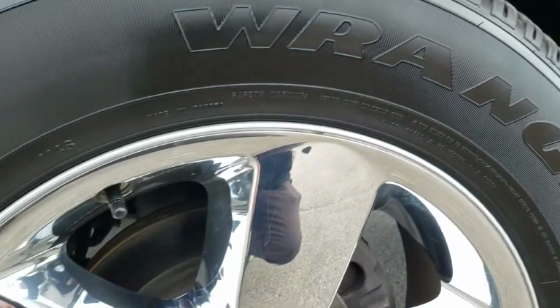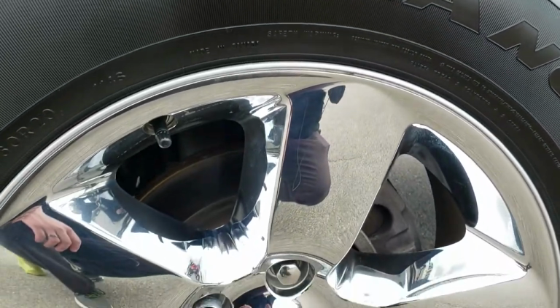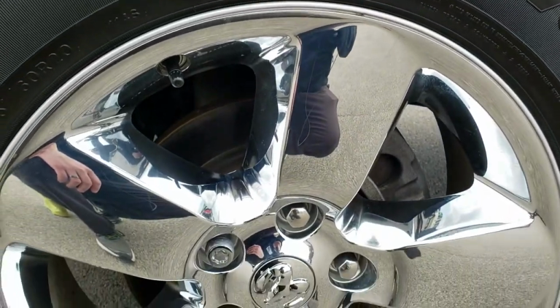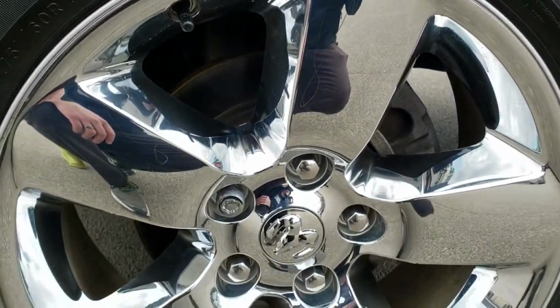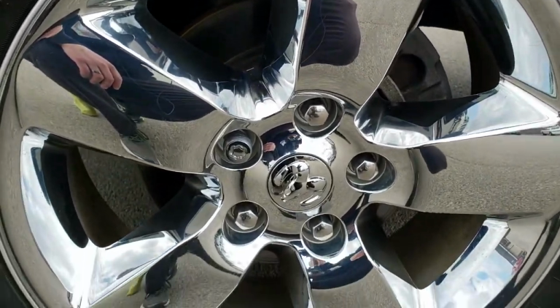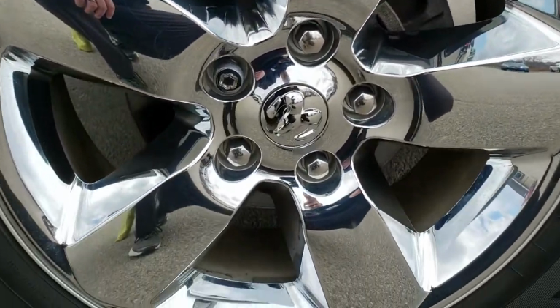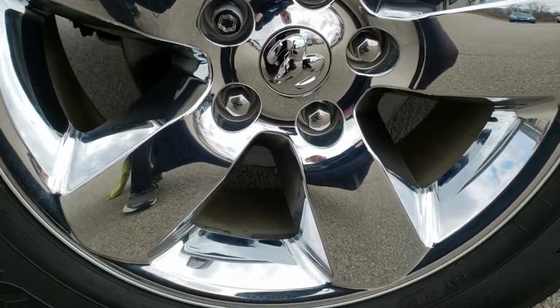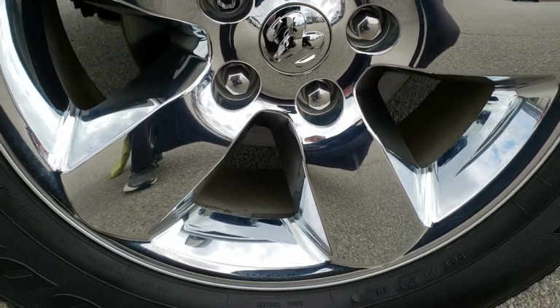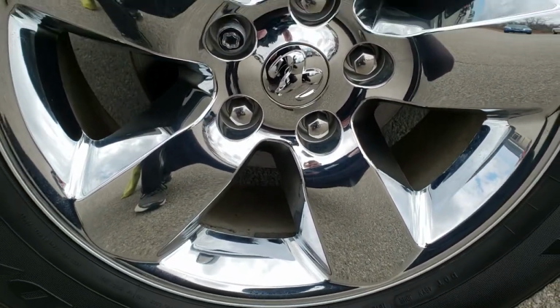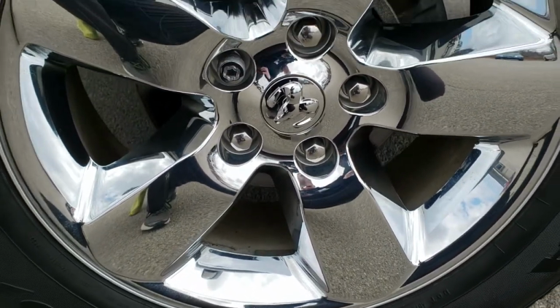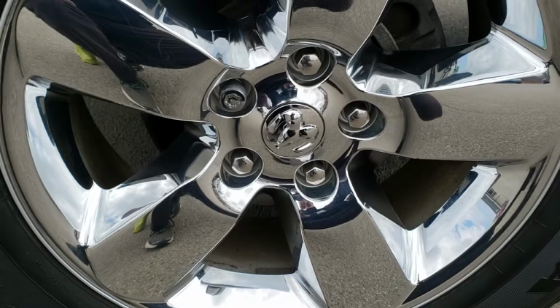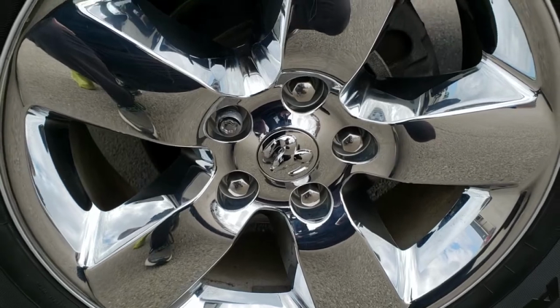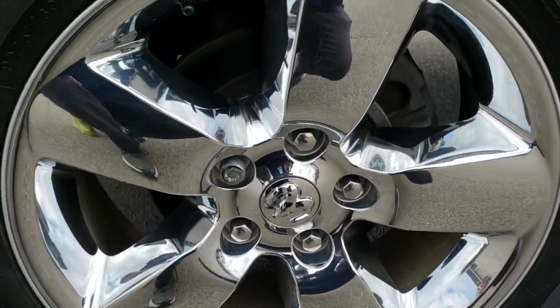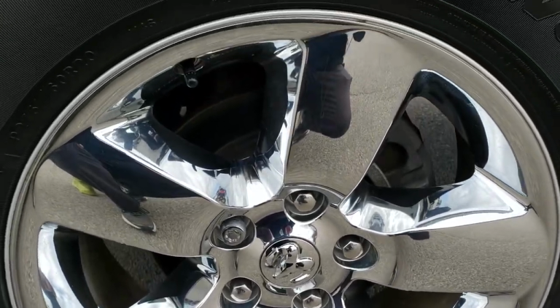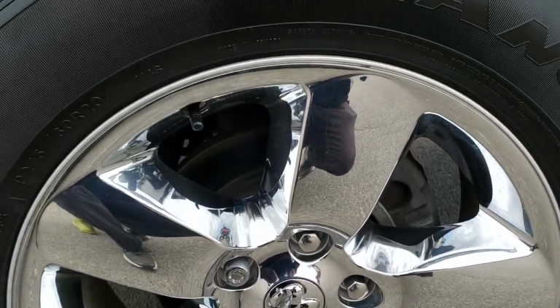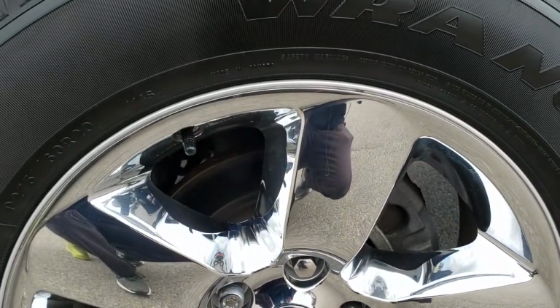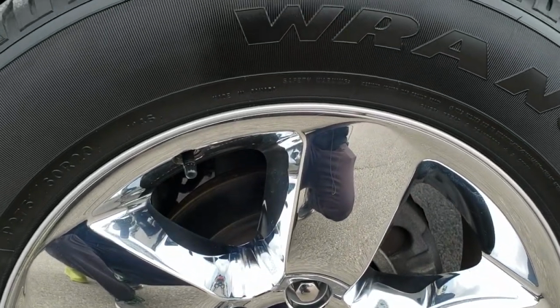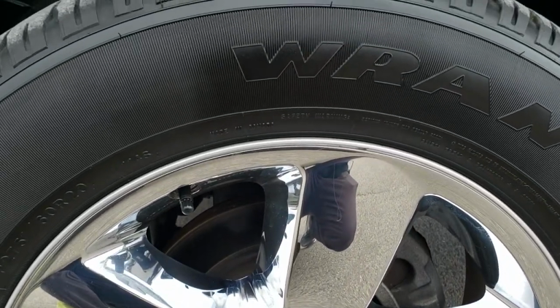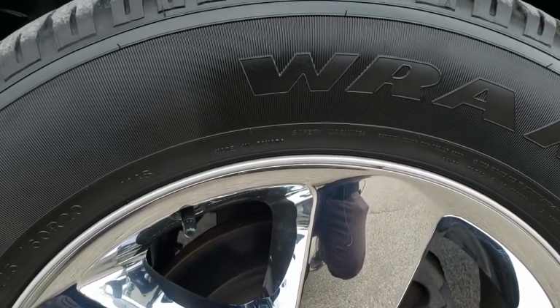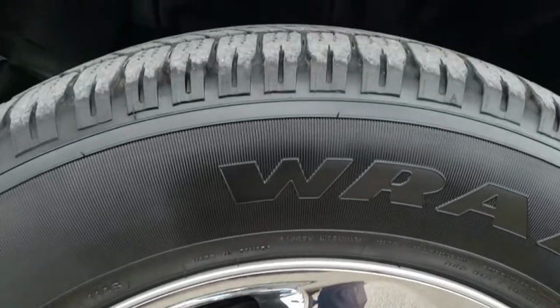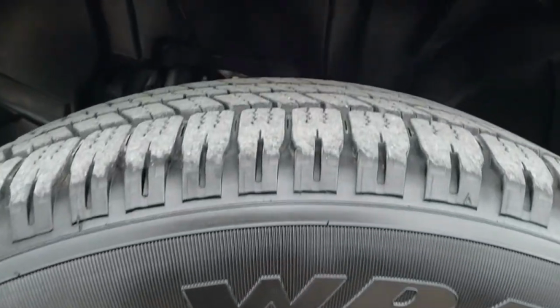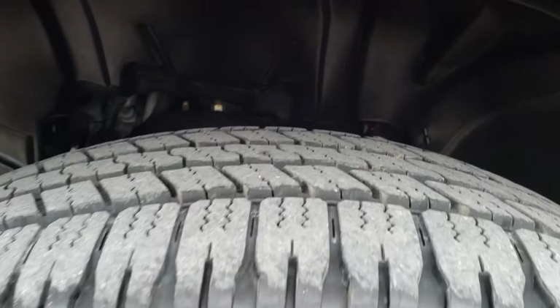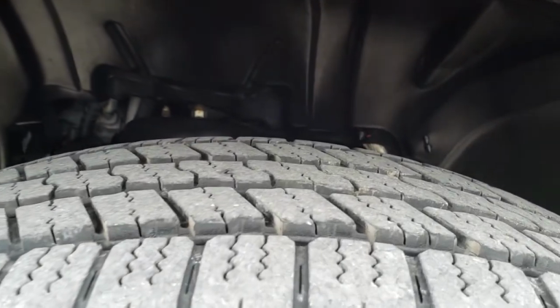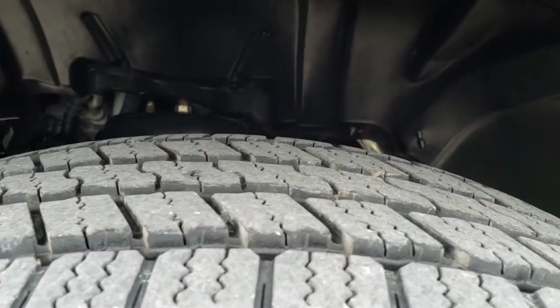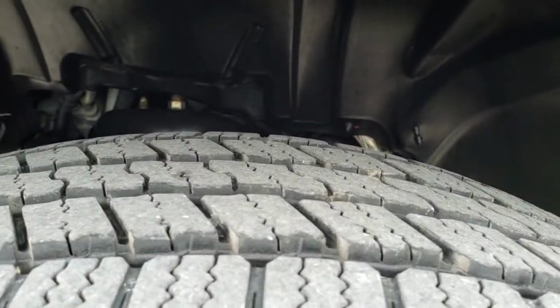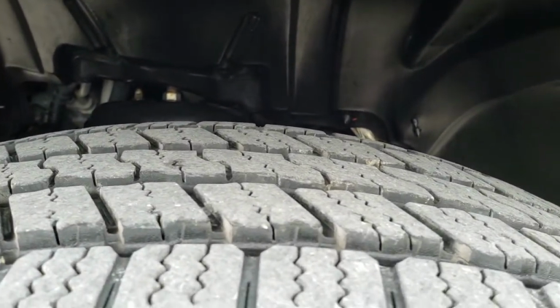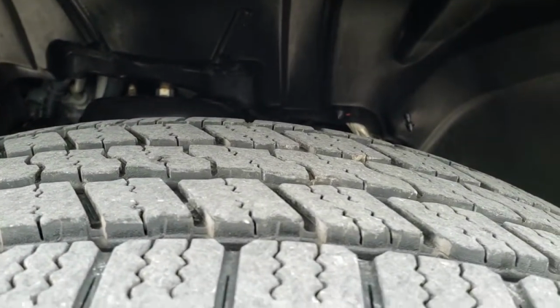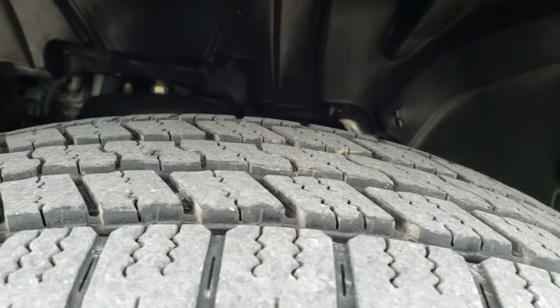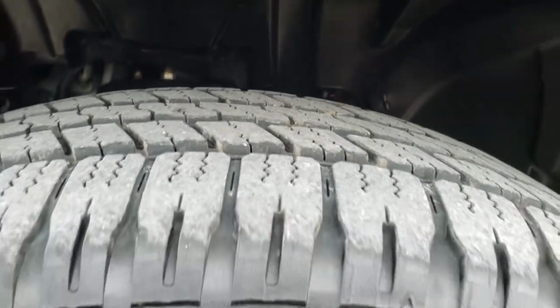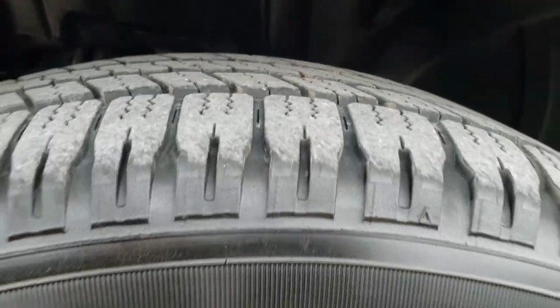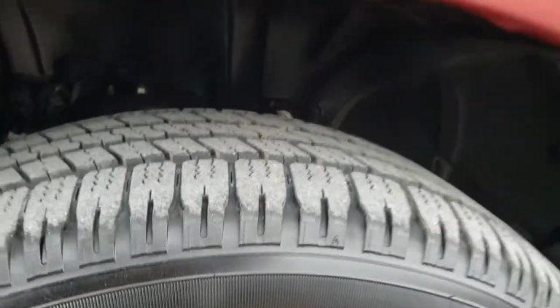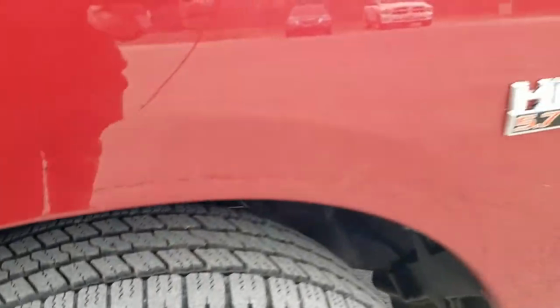If you want to check out all the photos on this truck, in the upper right-hand part of your screen is a link right to our website. Click that and check us out there. It comes with the 20-inch alloy rims with the chrome covers and Goodyear Wrangler 275-60R20 tires with about 60-70% of the tread left on them.